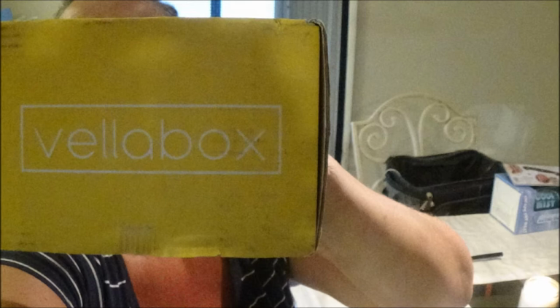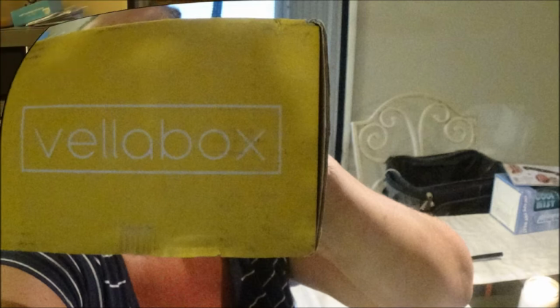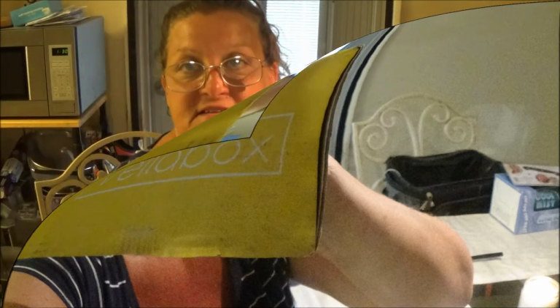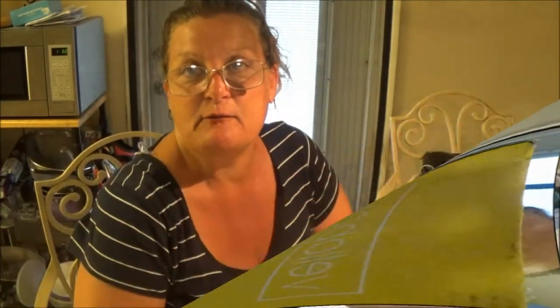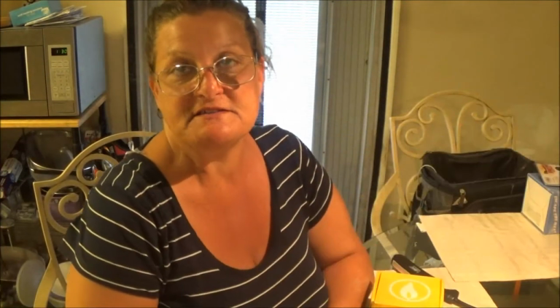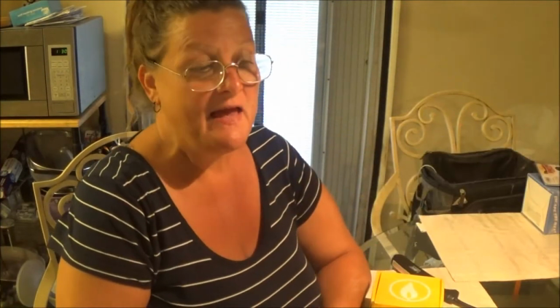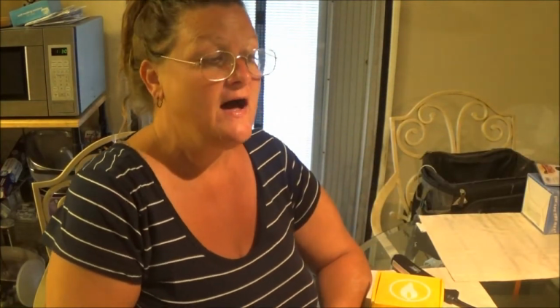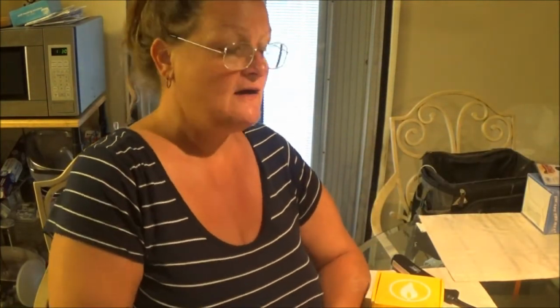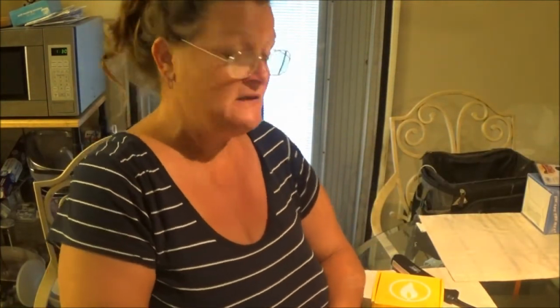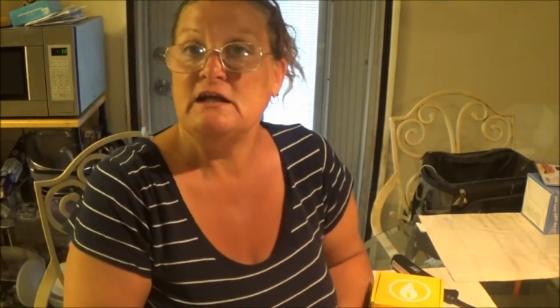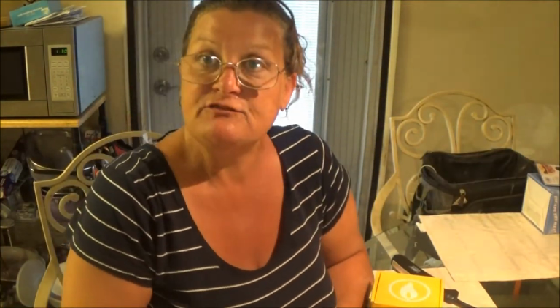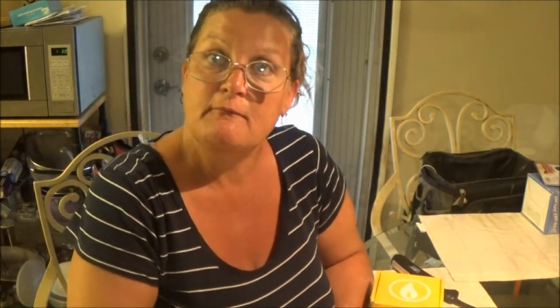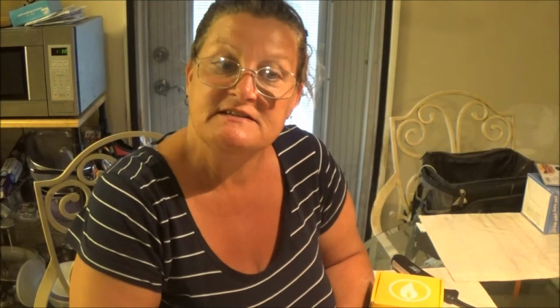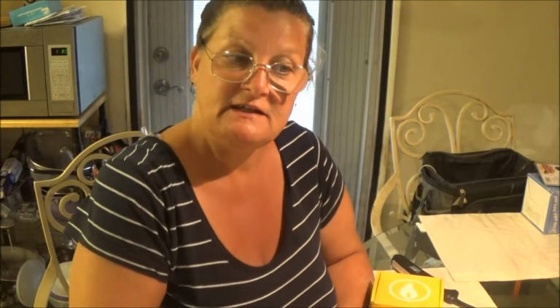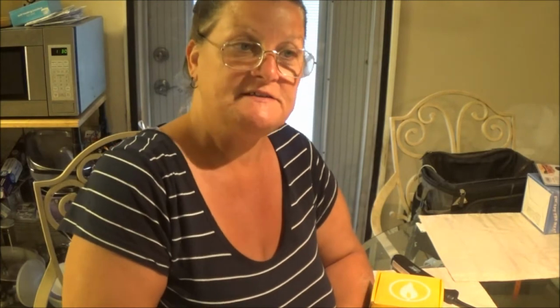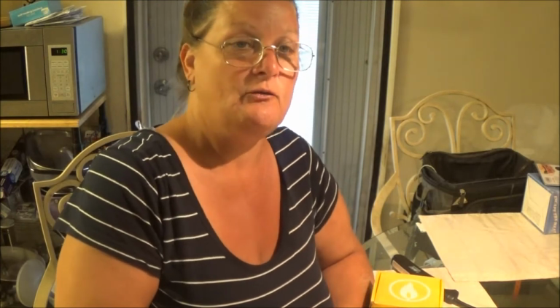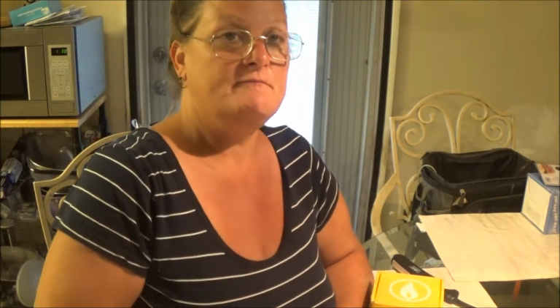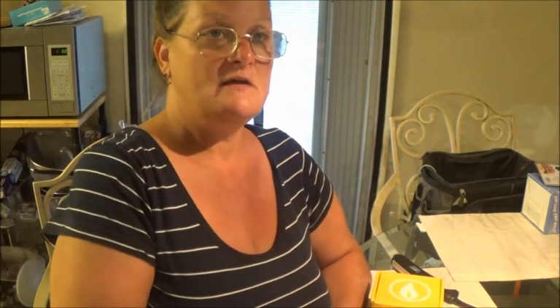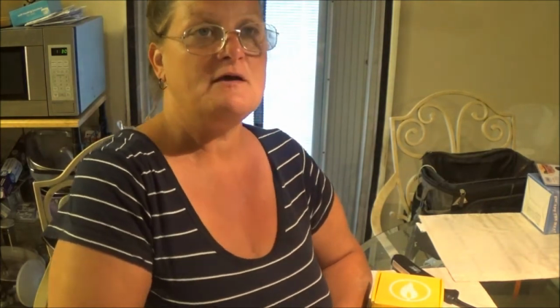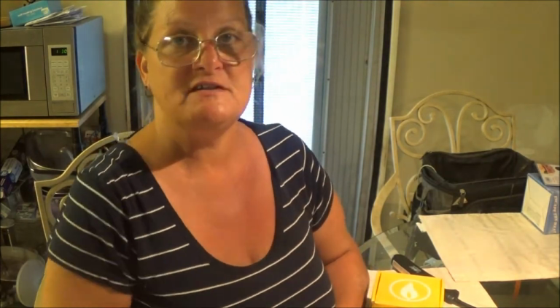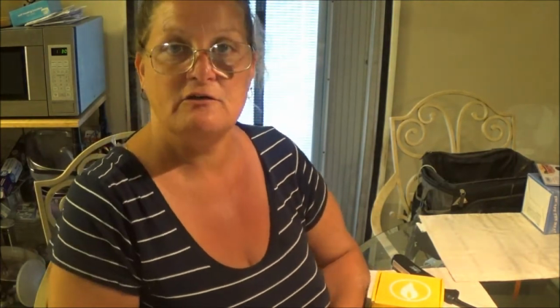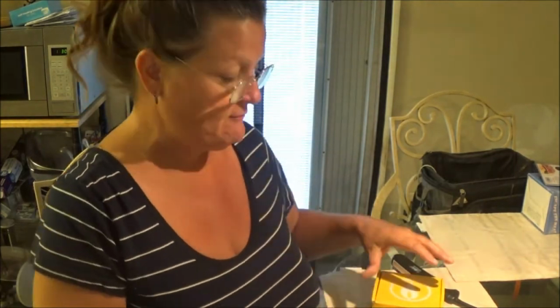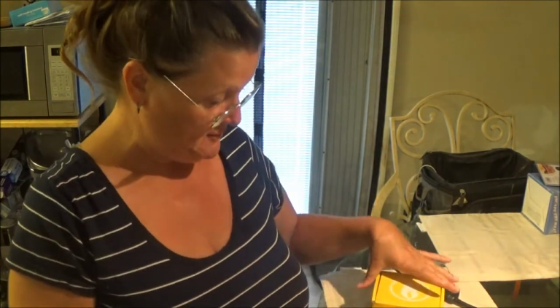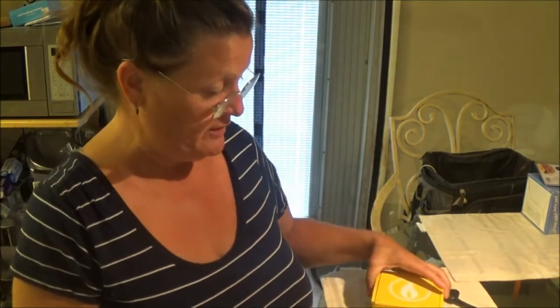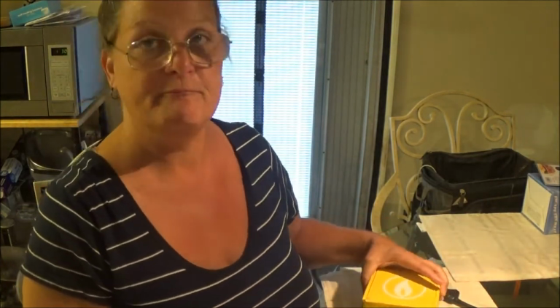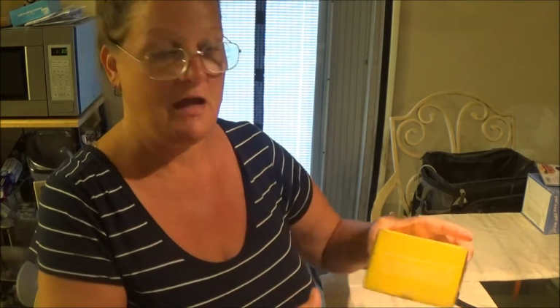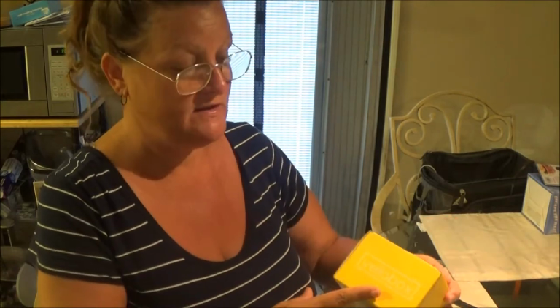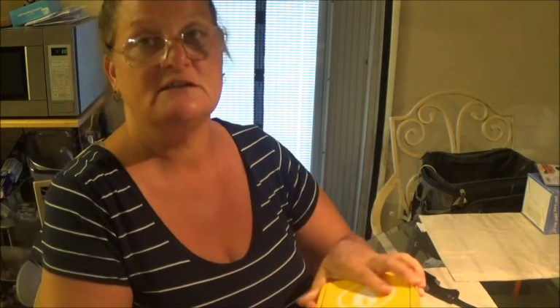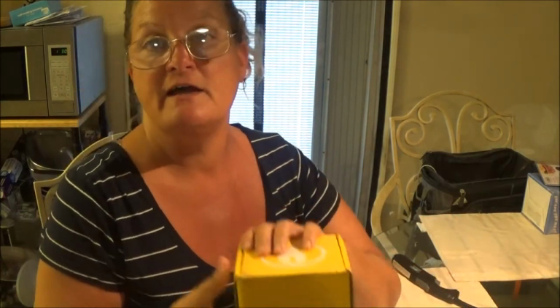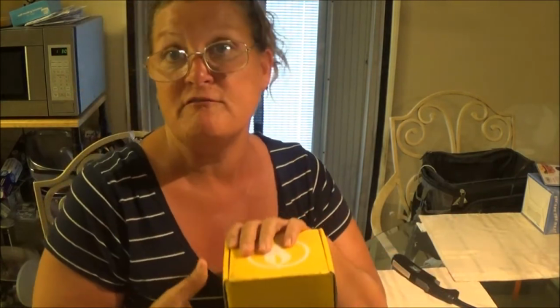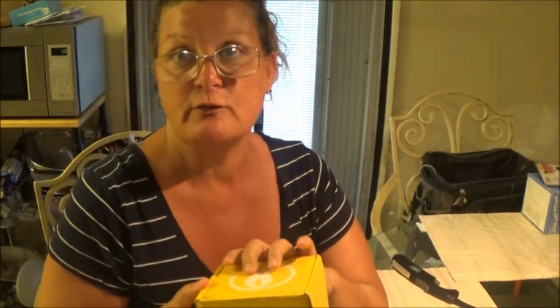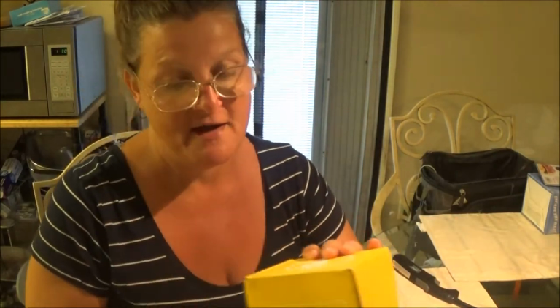Hello everyone, this is Monkey1000. I got me a different unboxing today. It came a couple of days ago and I just haven't been able to open it up. I wait until I do my video with you guys.